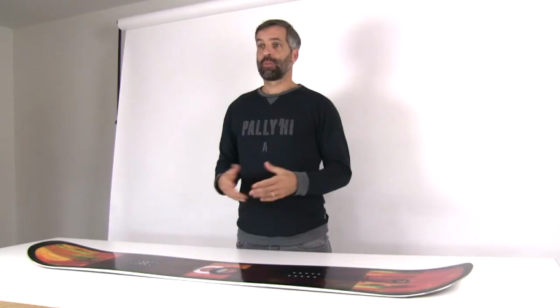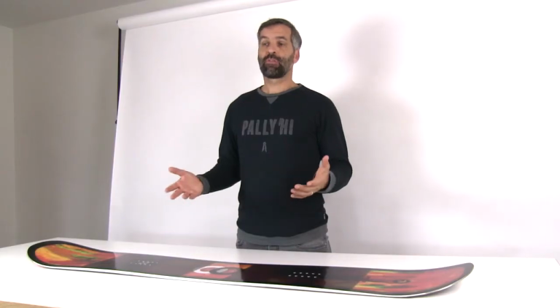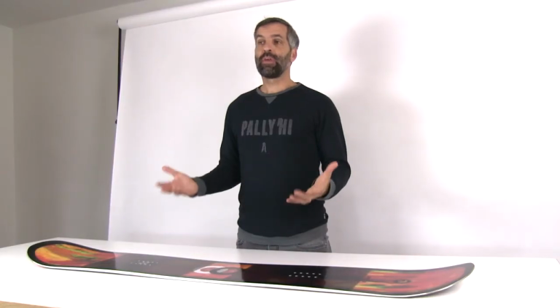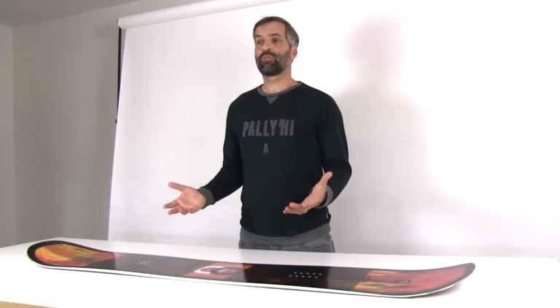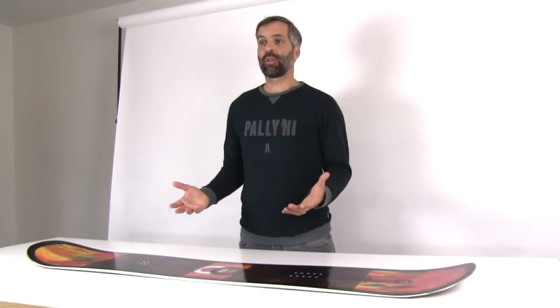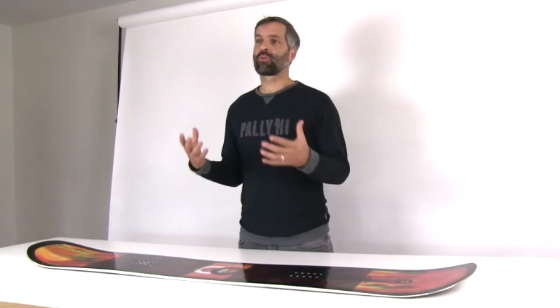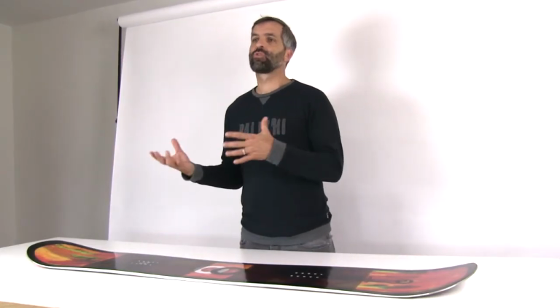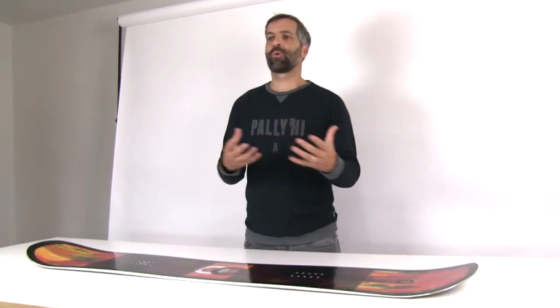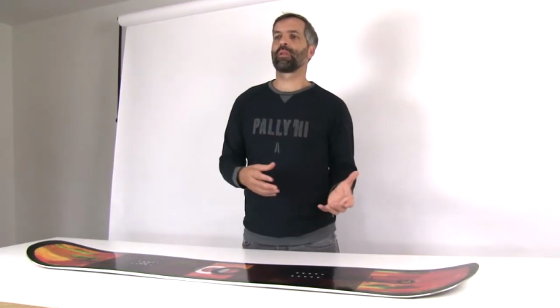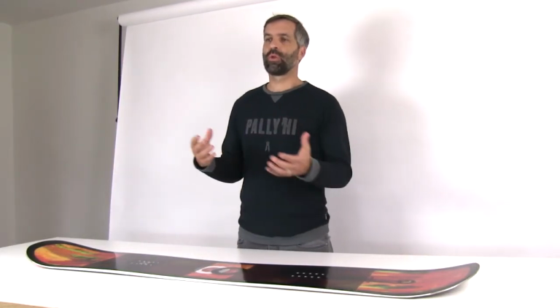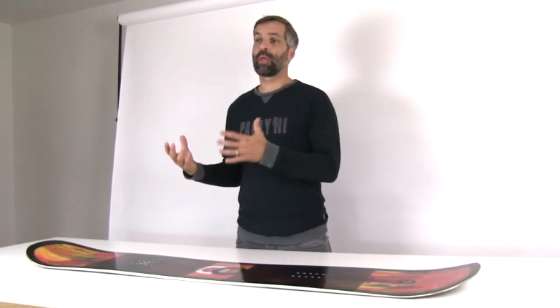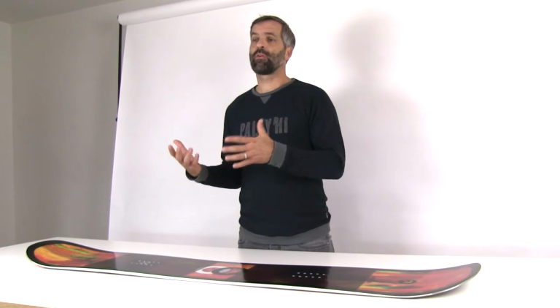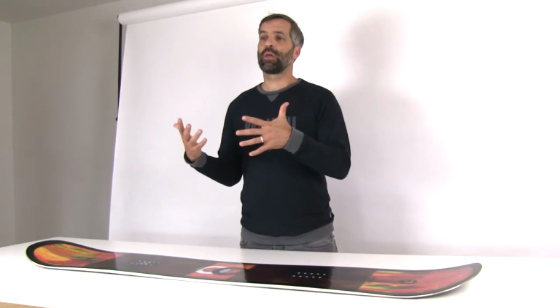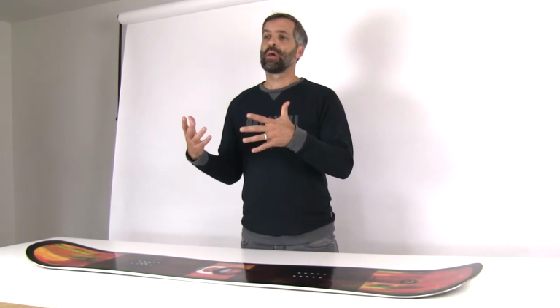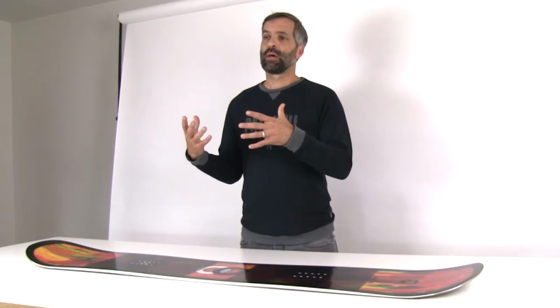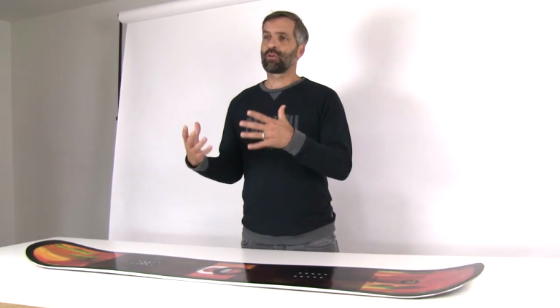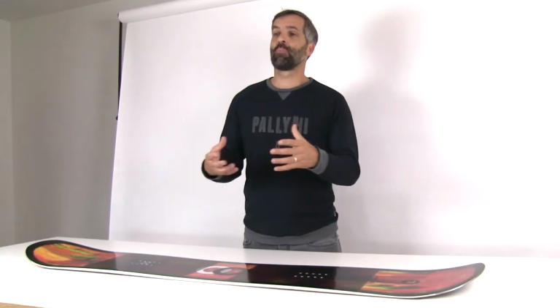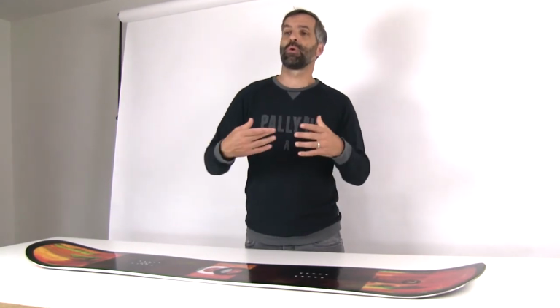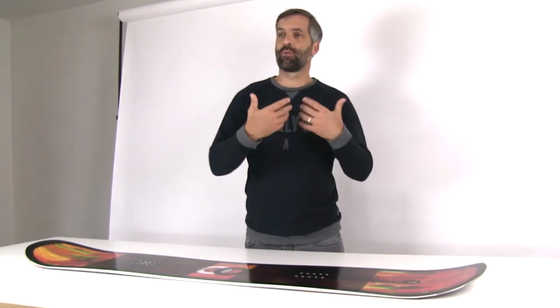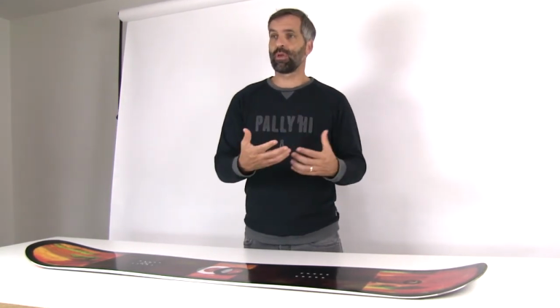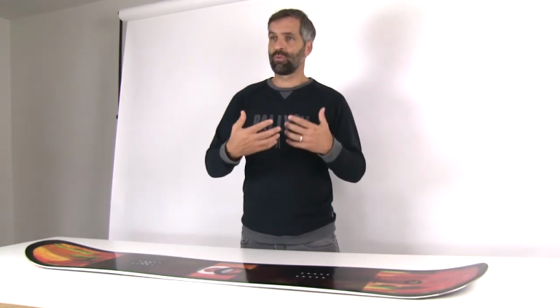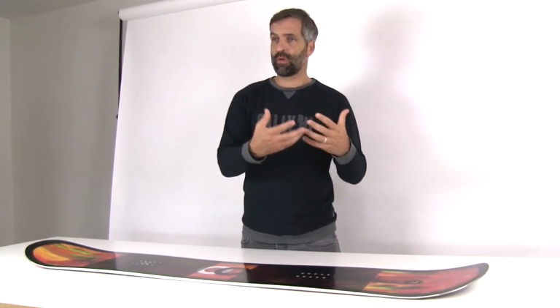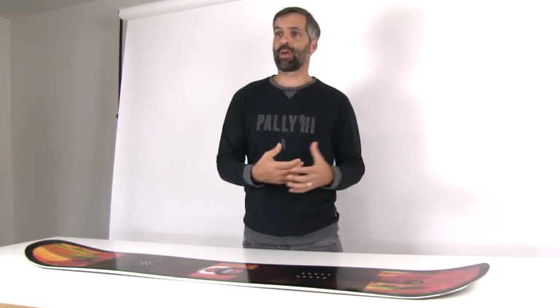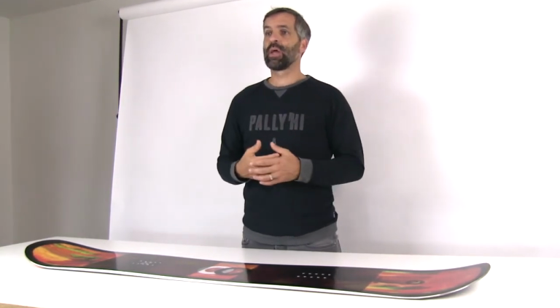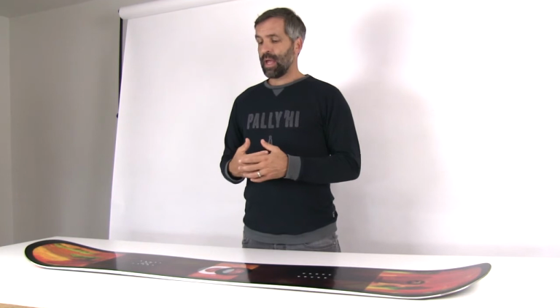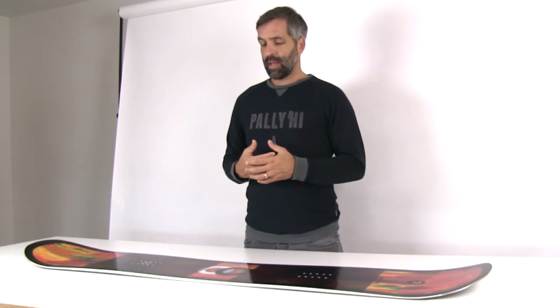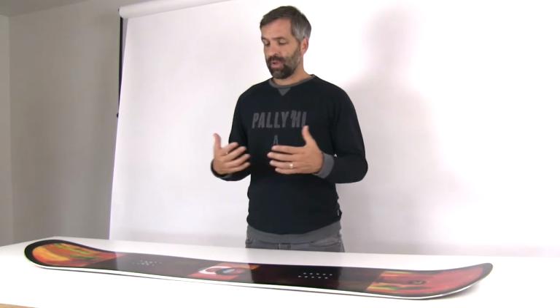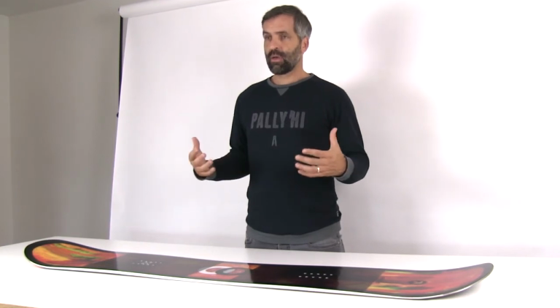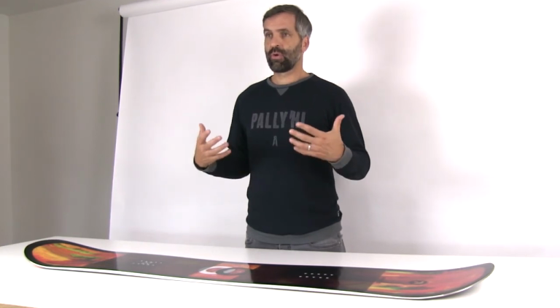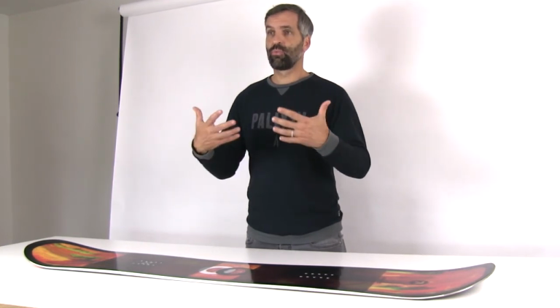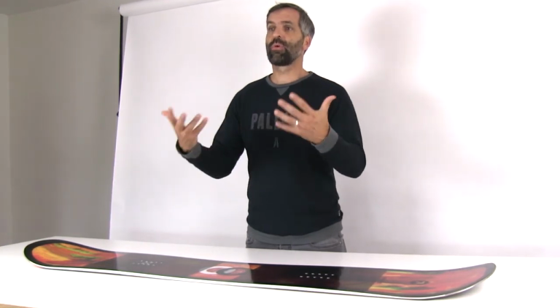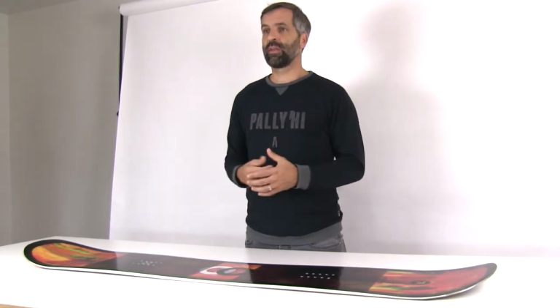The Stereo is very easy to ride. It really grows with your ability — when you're a beginner it really is a good companion, and it continues to perform as you evolve to an advanced rider. It really grows with your technique.